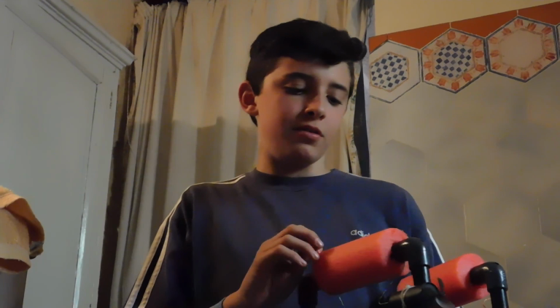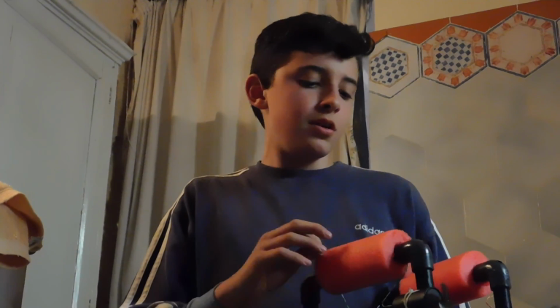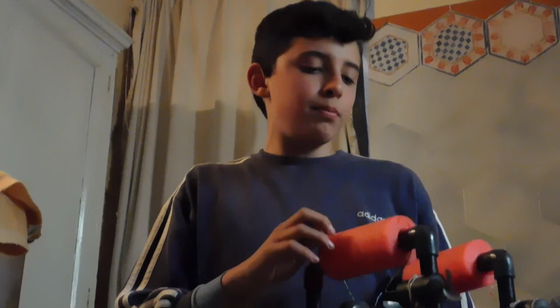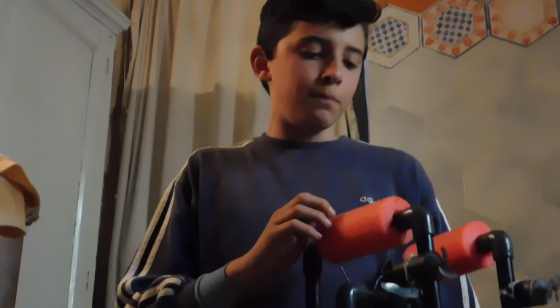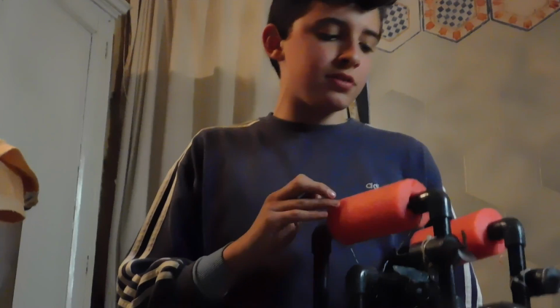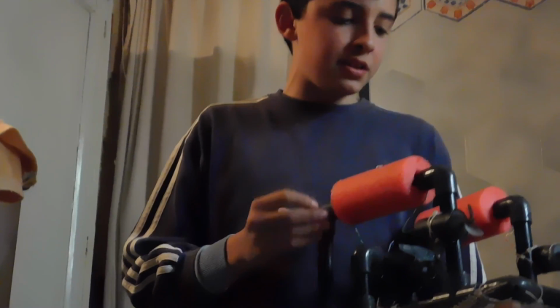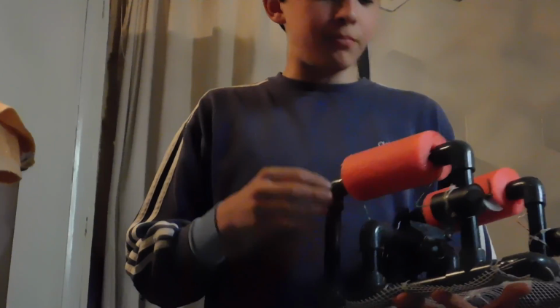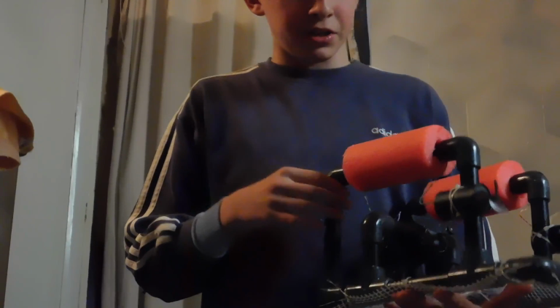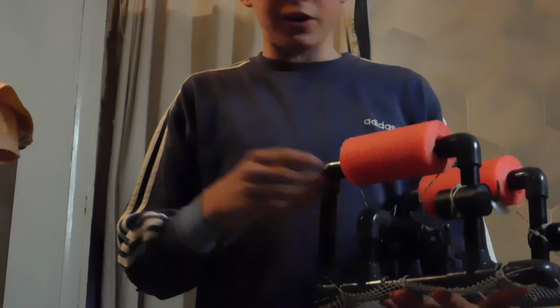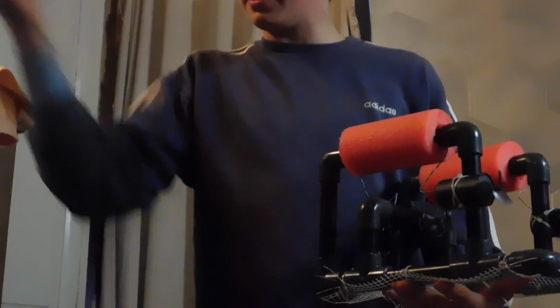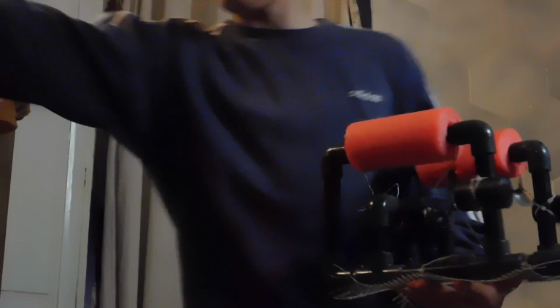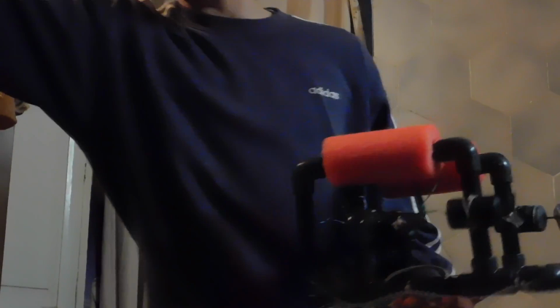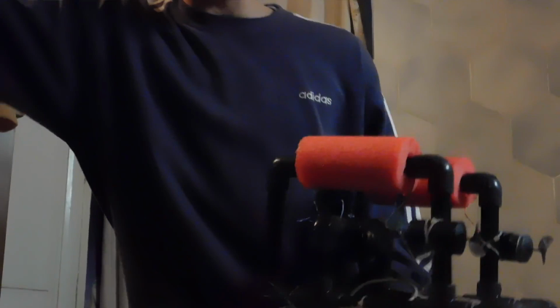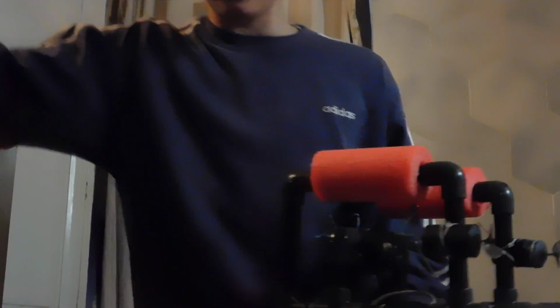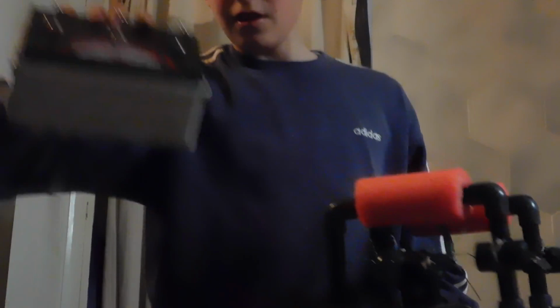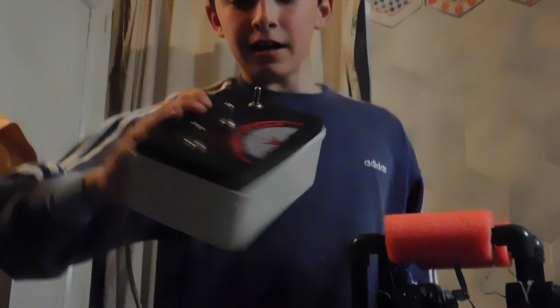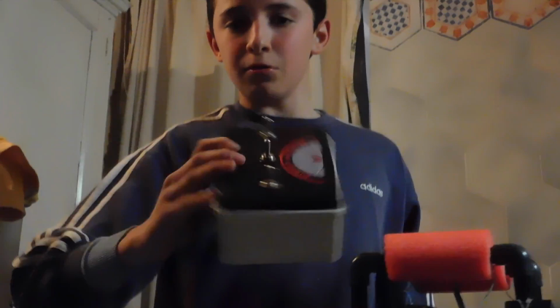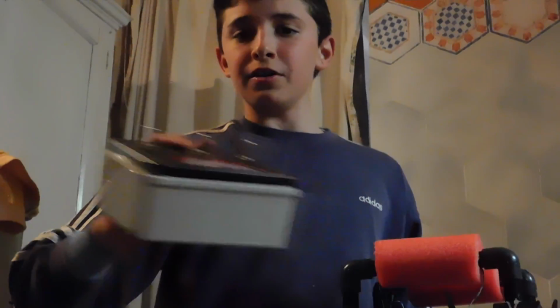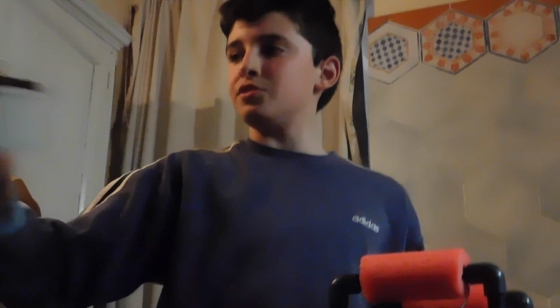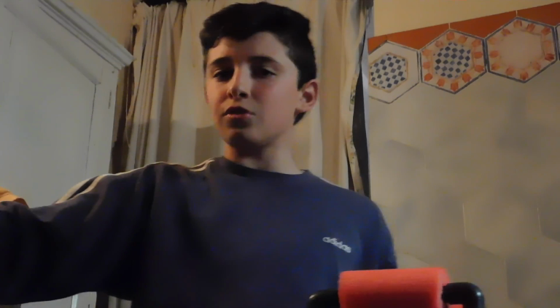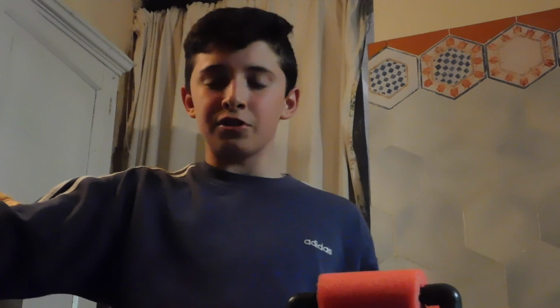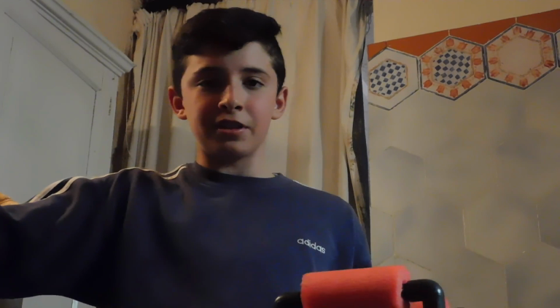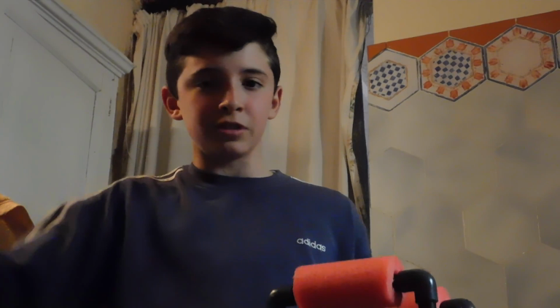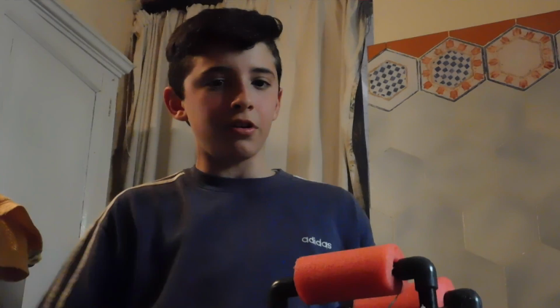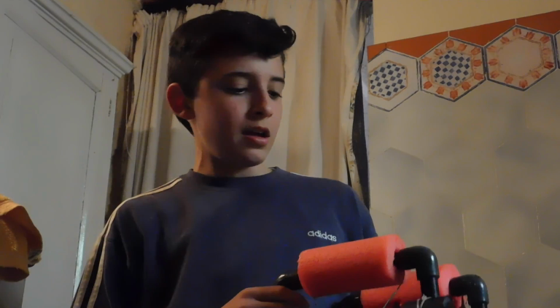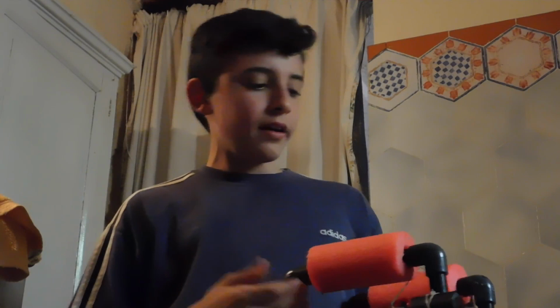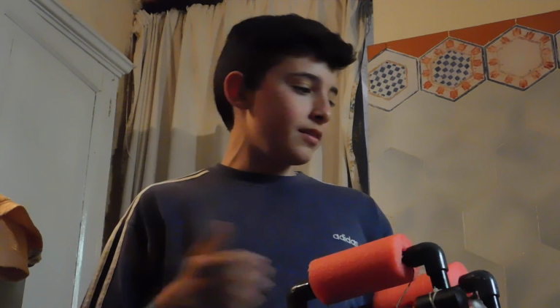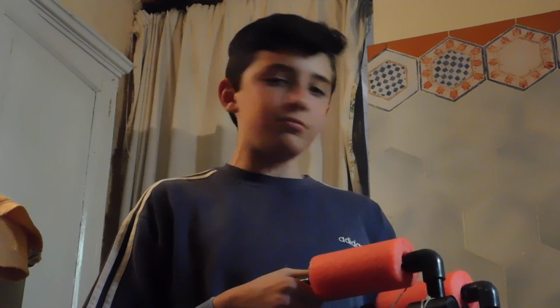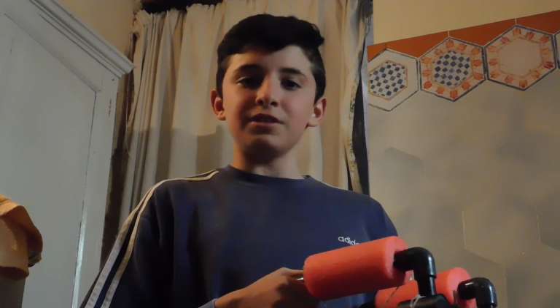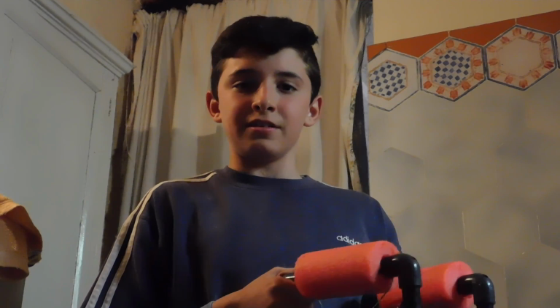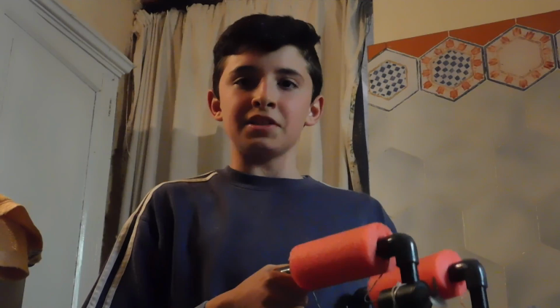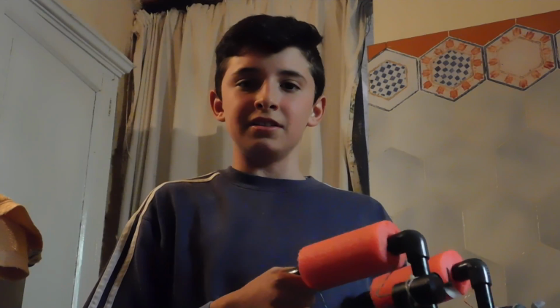We've been buying parts, adding them, making the frame, making the control box, adding wires, and soldering them together. And now we can test it.